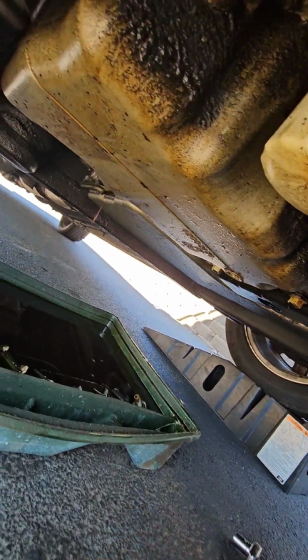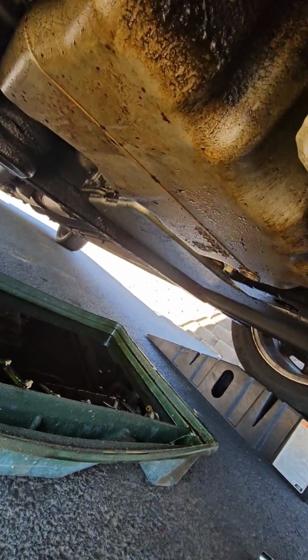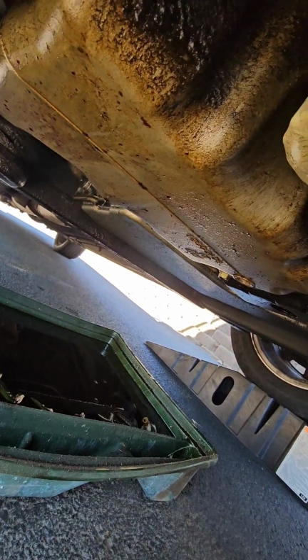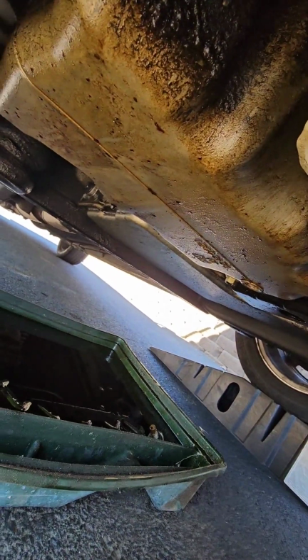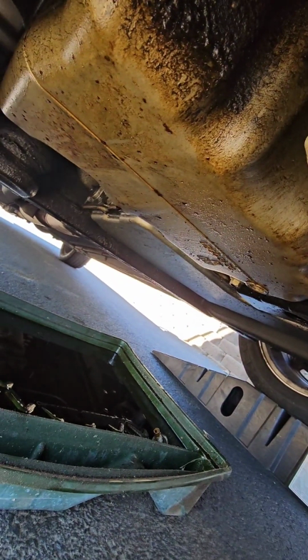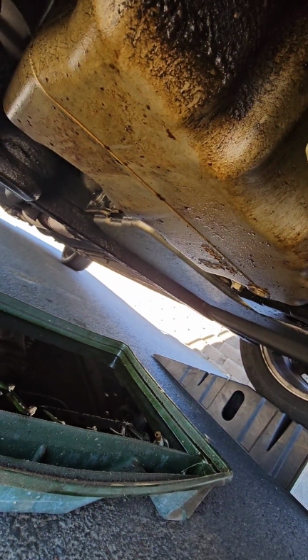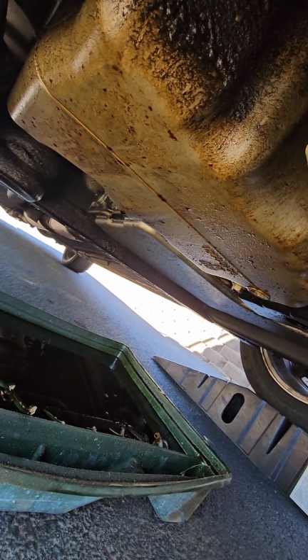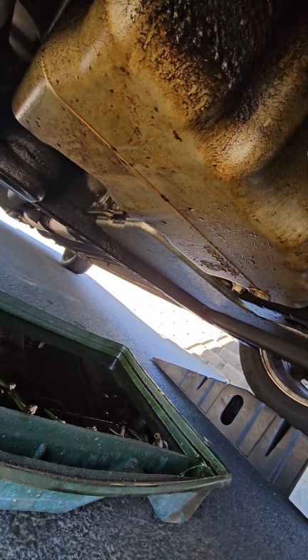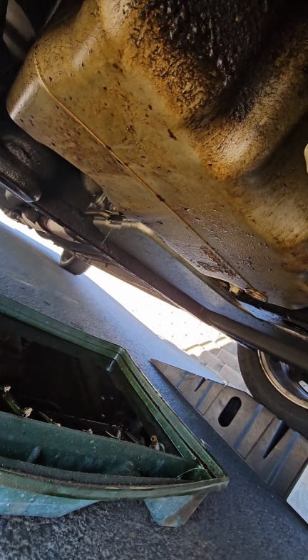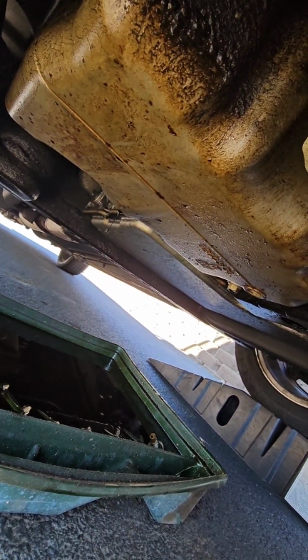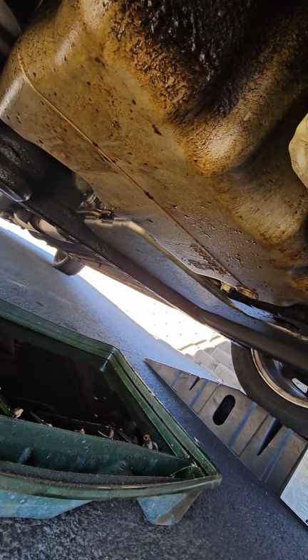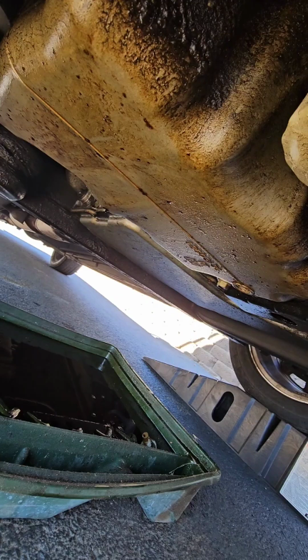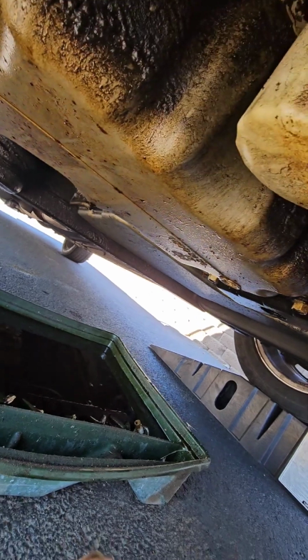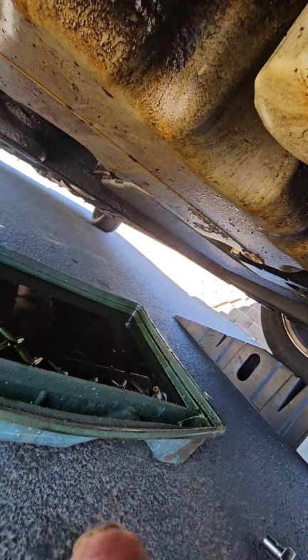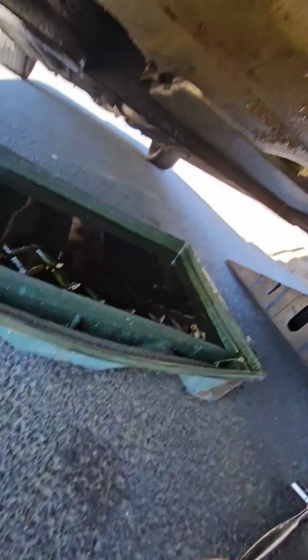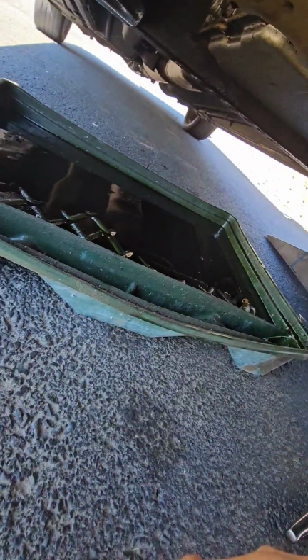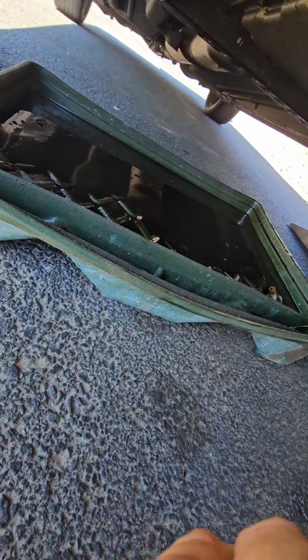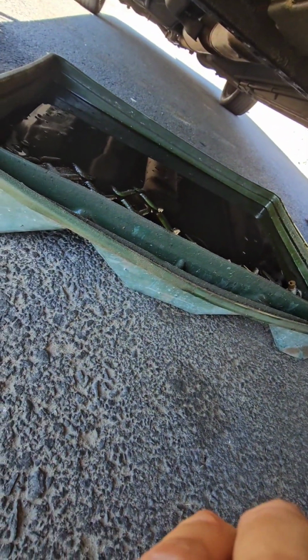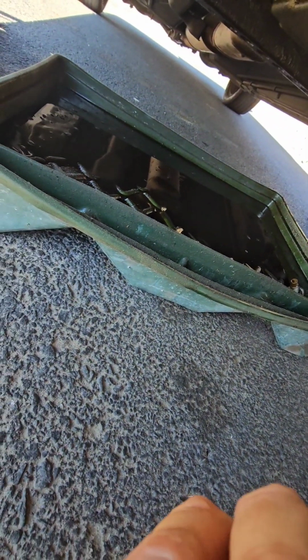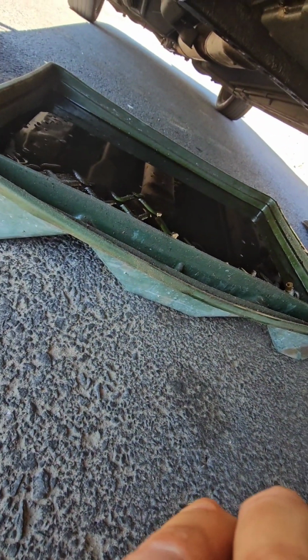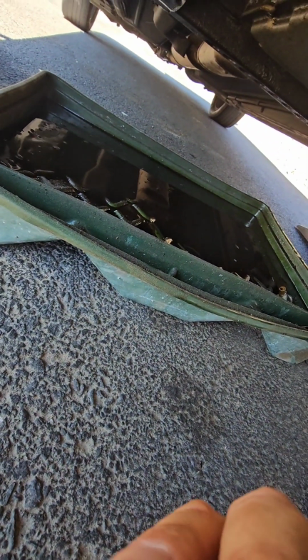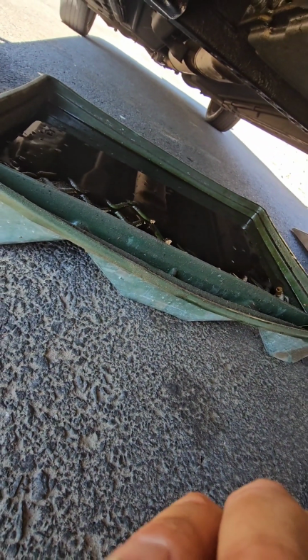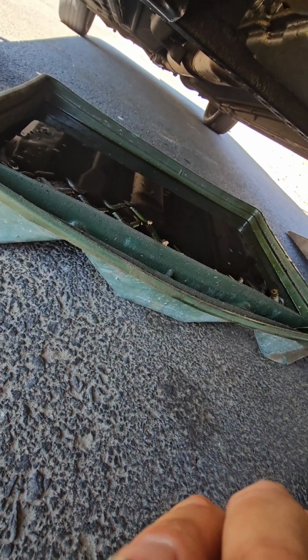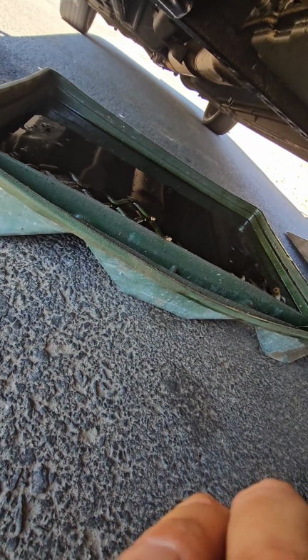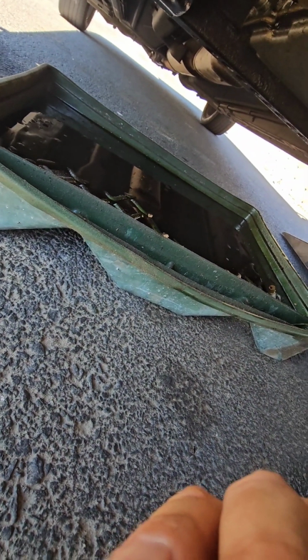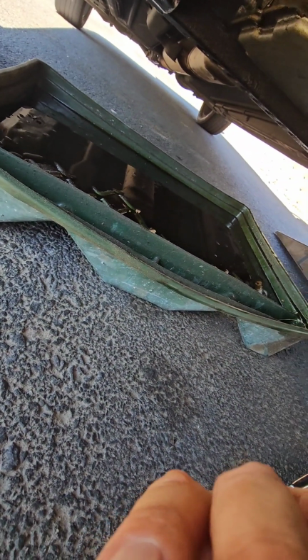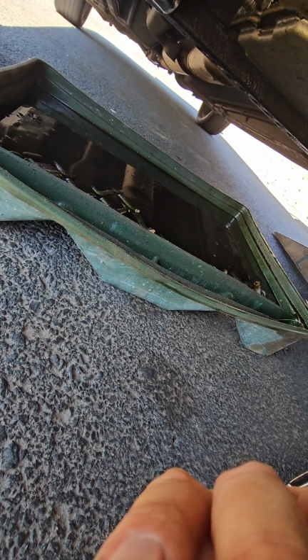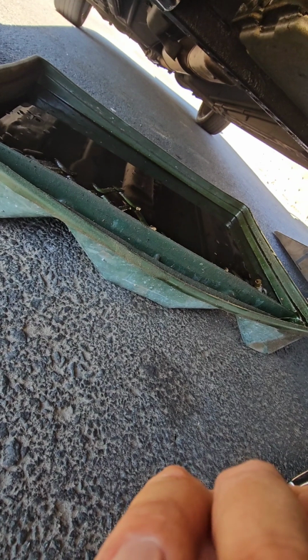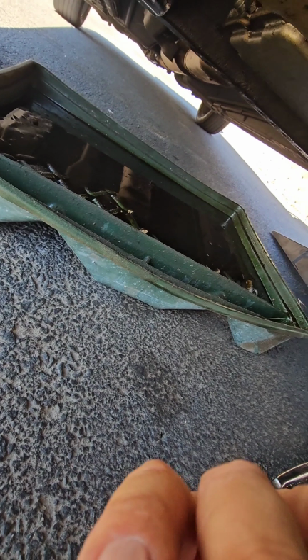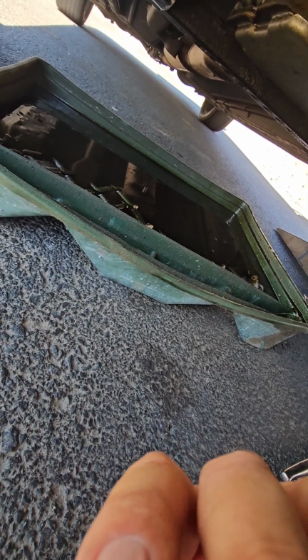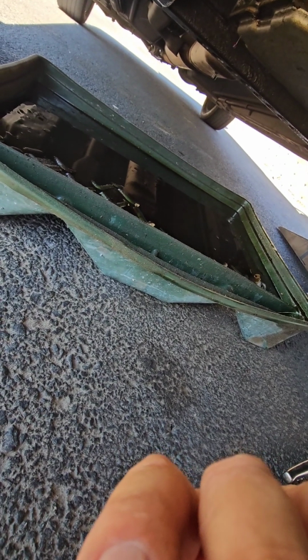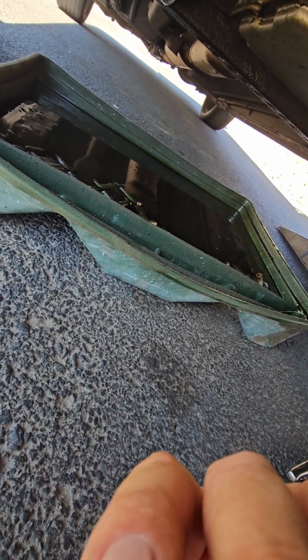It's just about done dripping, so I'm going to go ahead and put the drain plug in. It does hold a lot of oil — this is an old paint pan I use. Seven and a half quarts is quite a bit of oil, so make sure you have a big enough container.